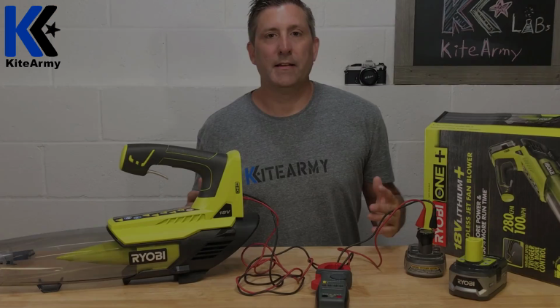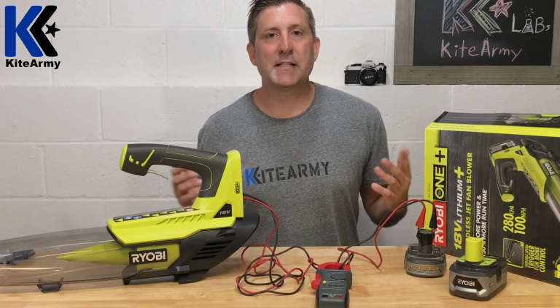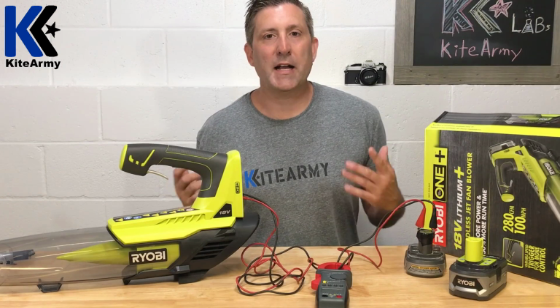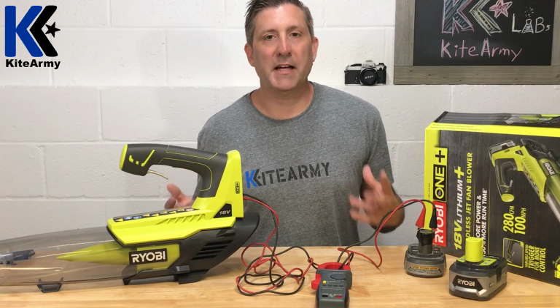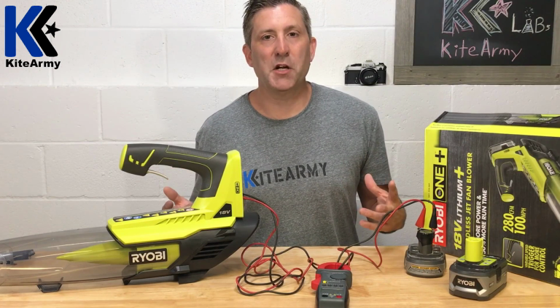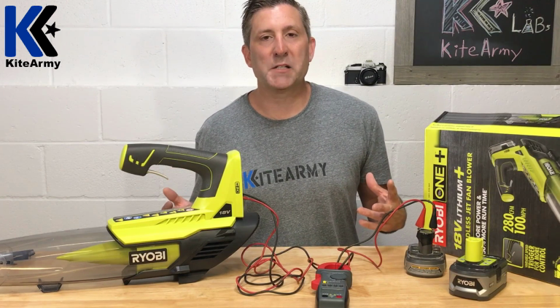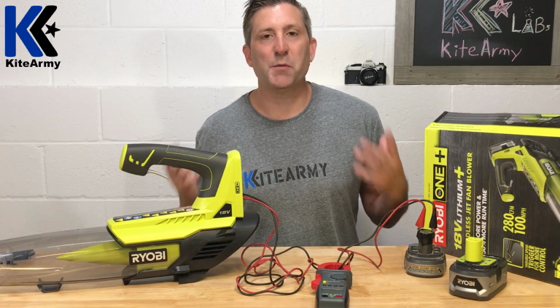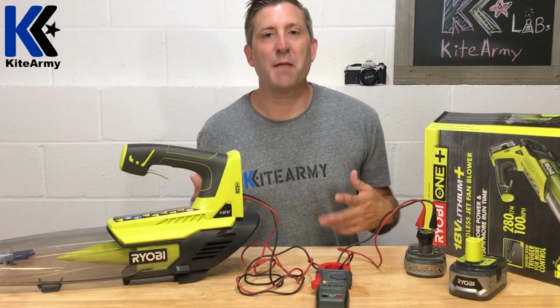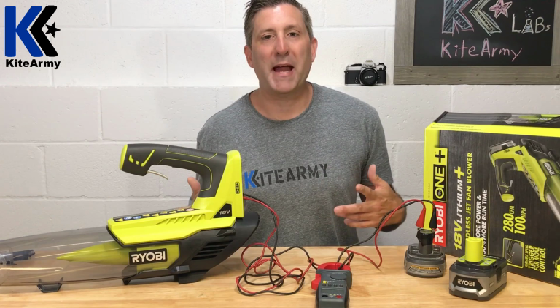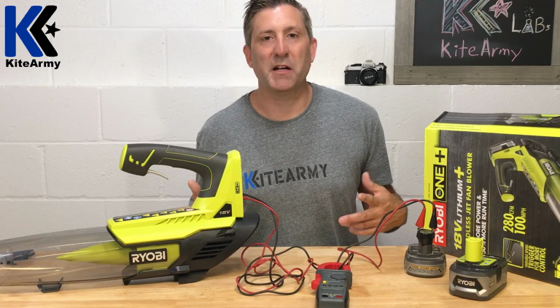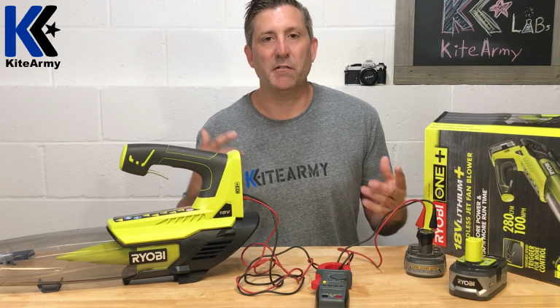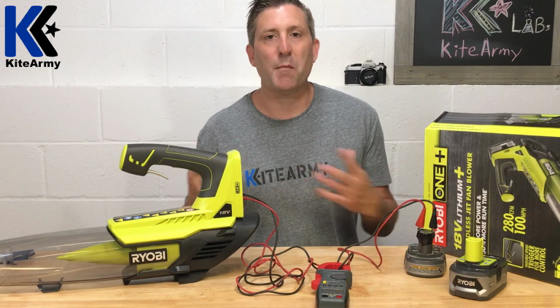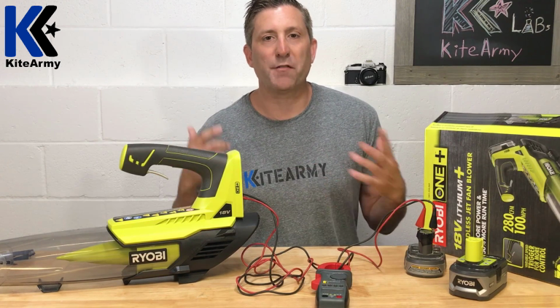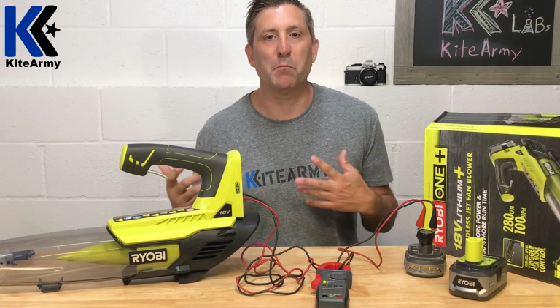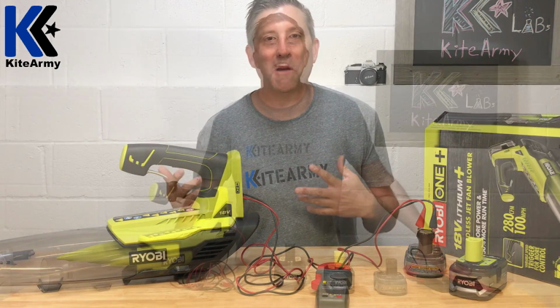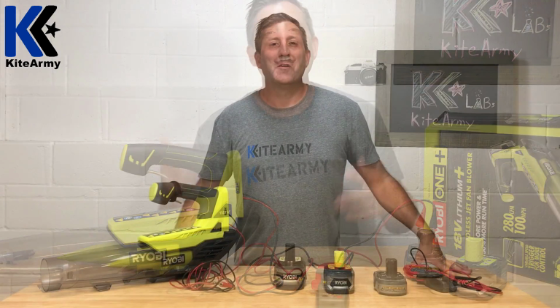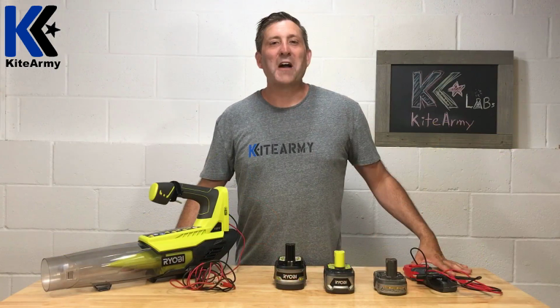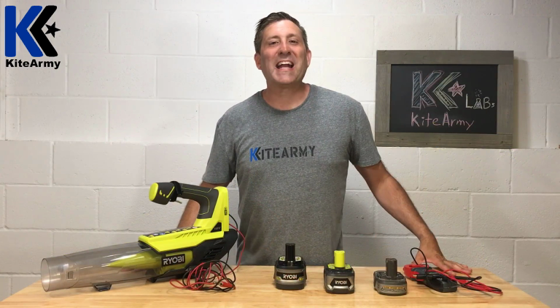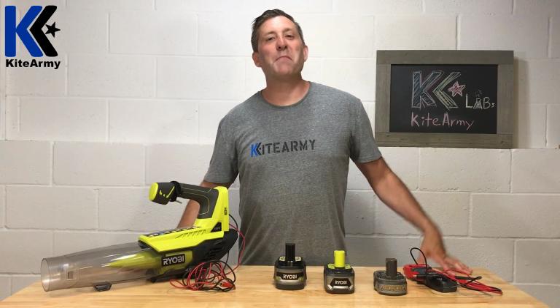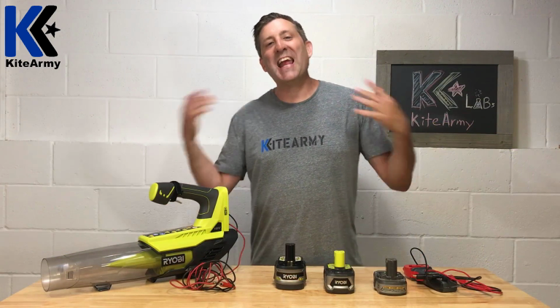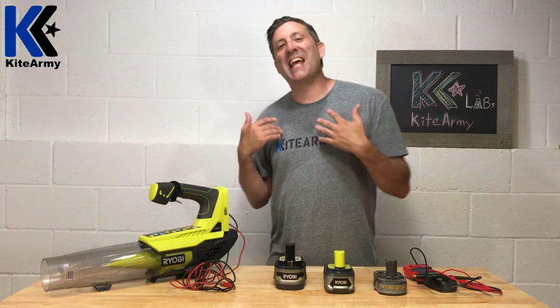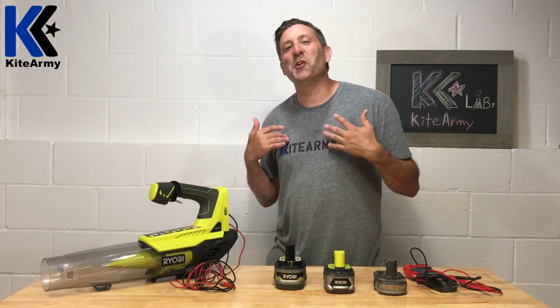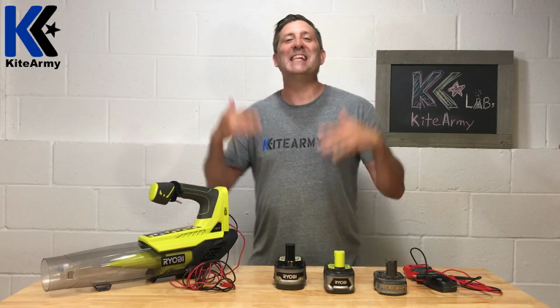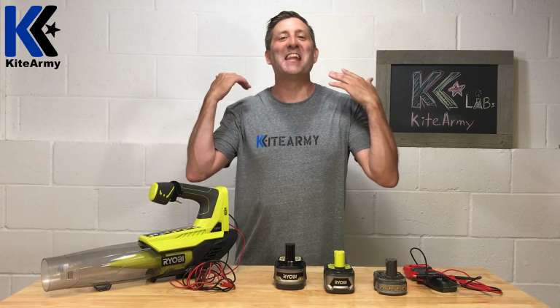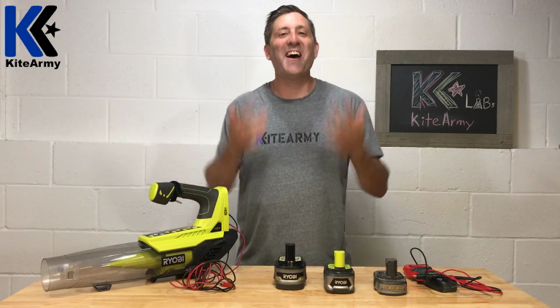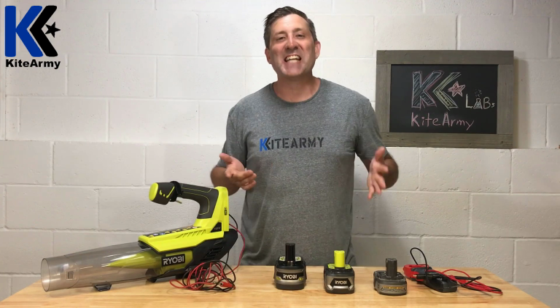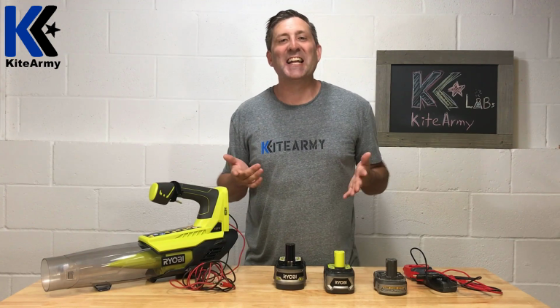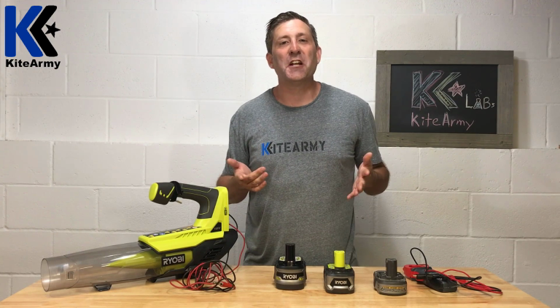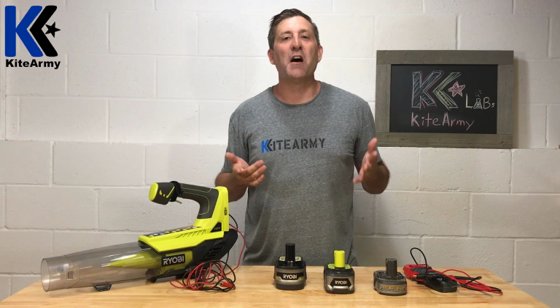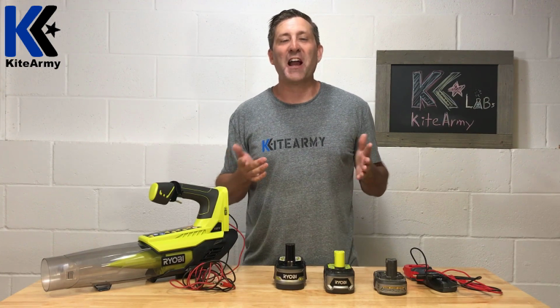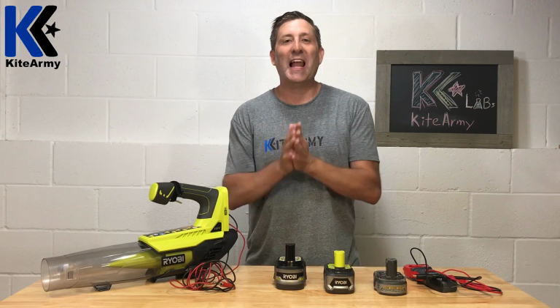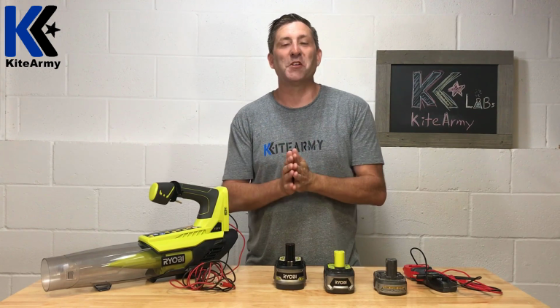This is the kind of thing you do when you spend too much time in the basement — you come up with 'Frankenblower.' Welcome back everybody, my name is Andrew and this is another exciting edition of Kite Army Lab.